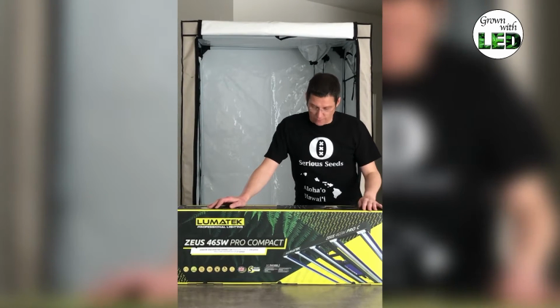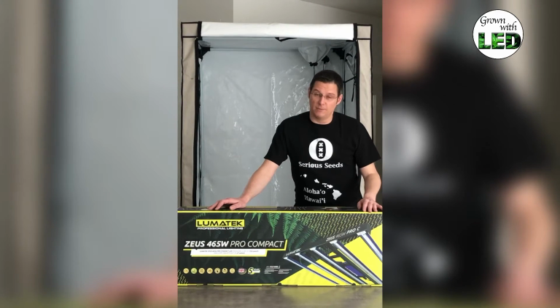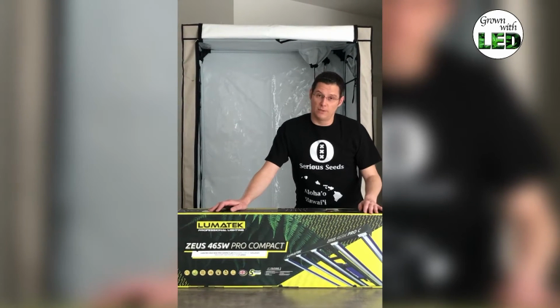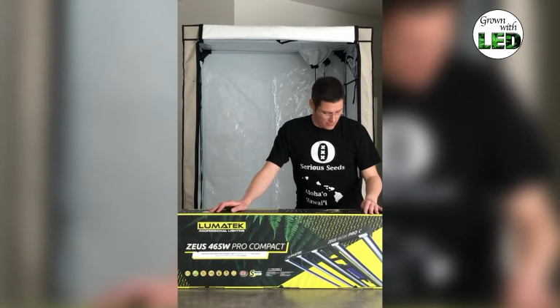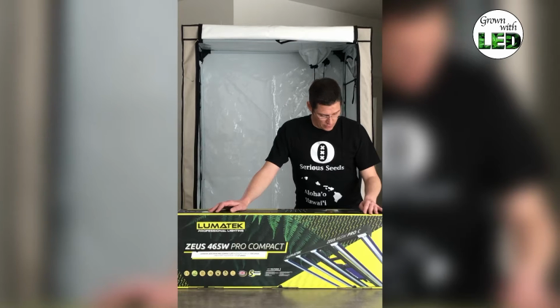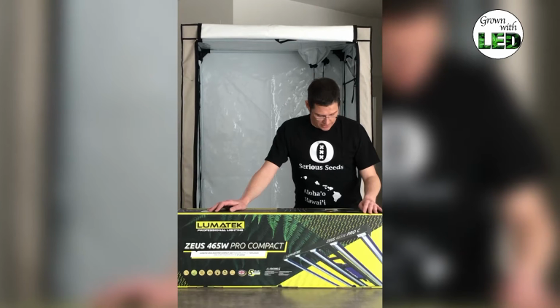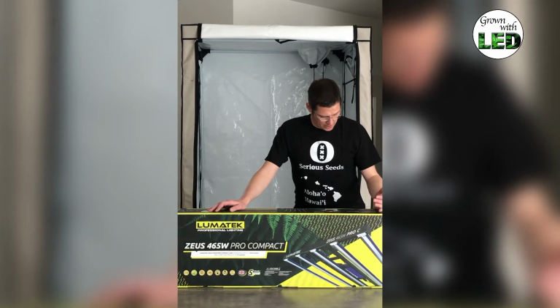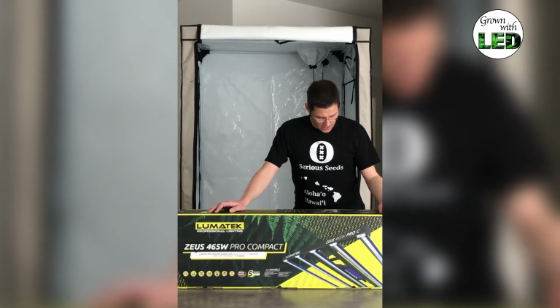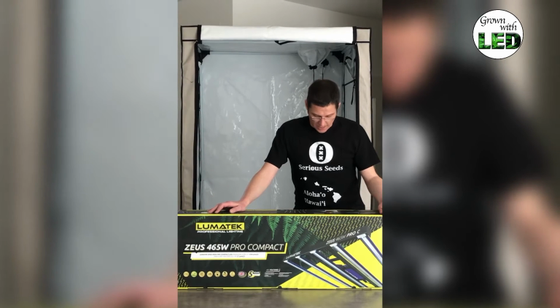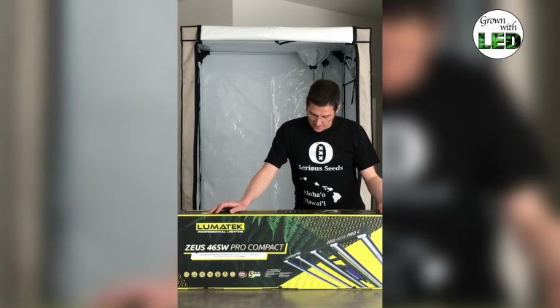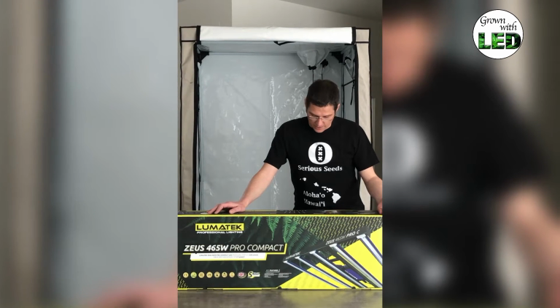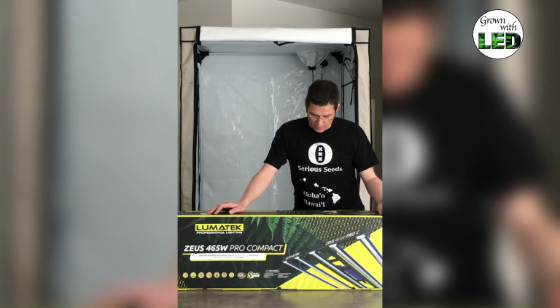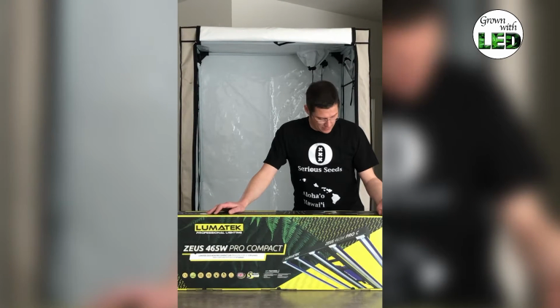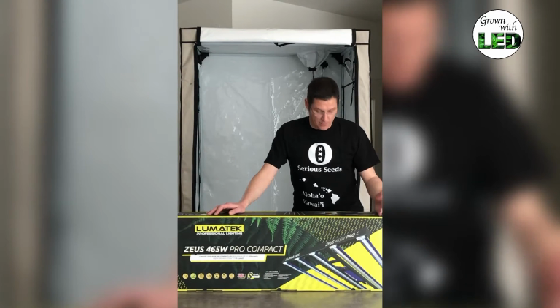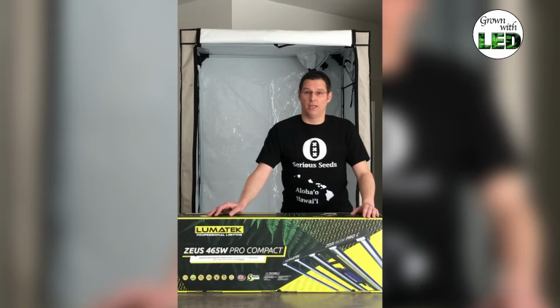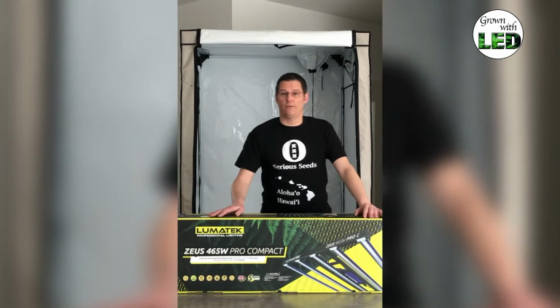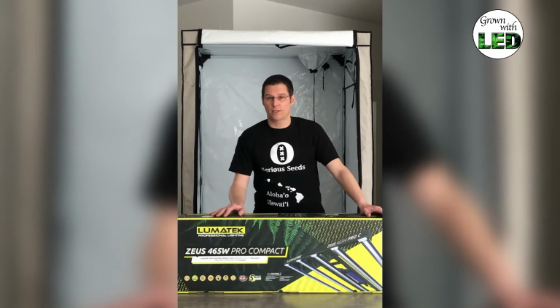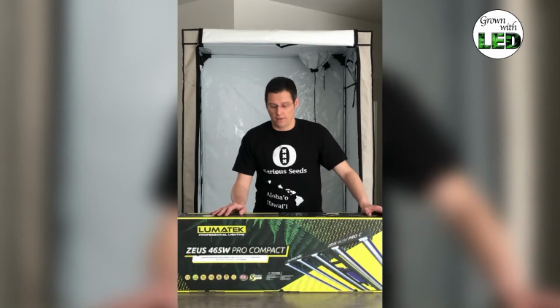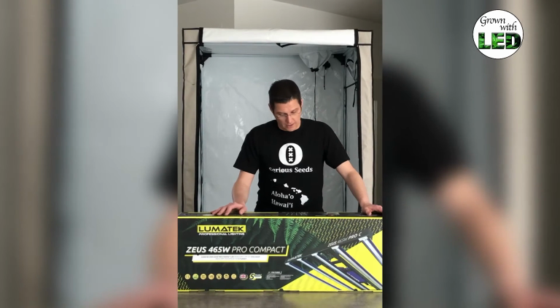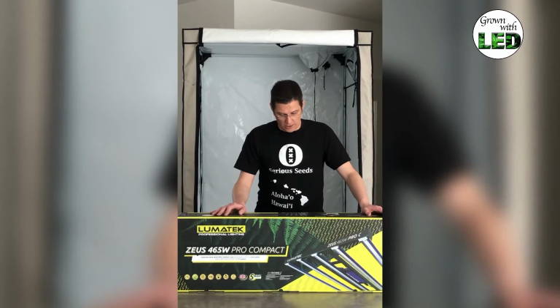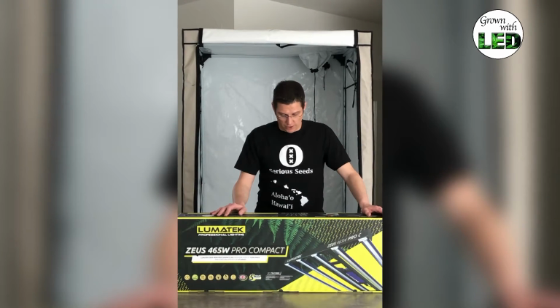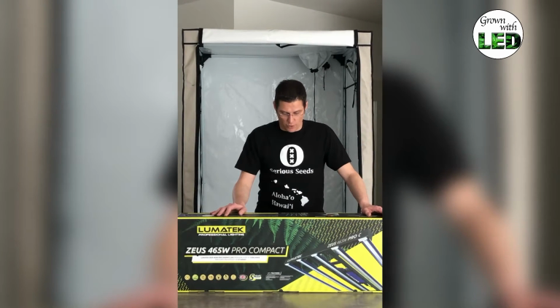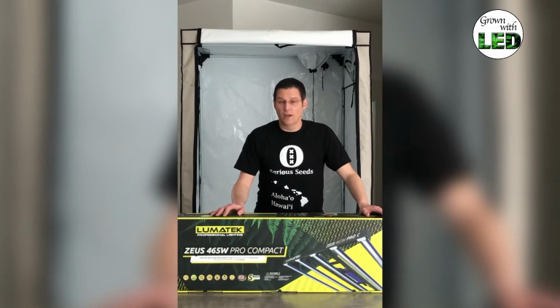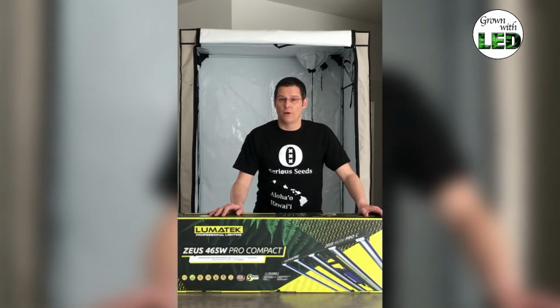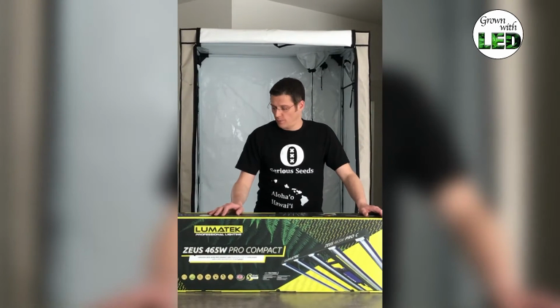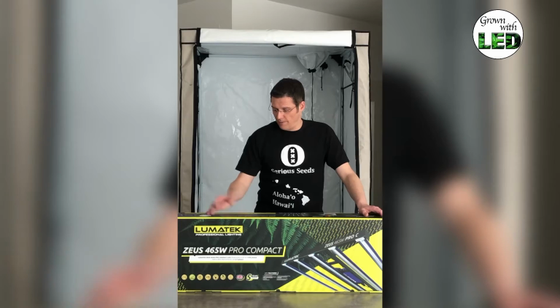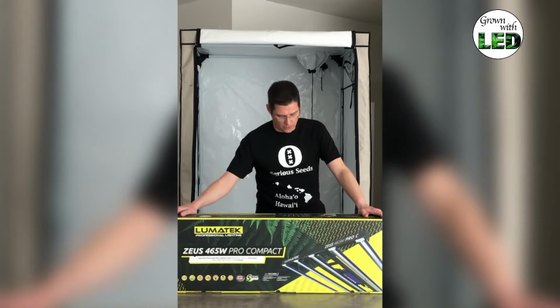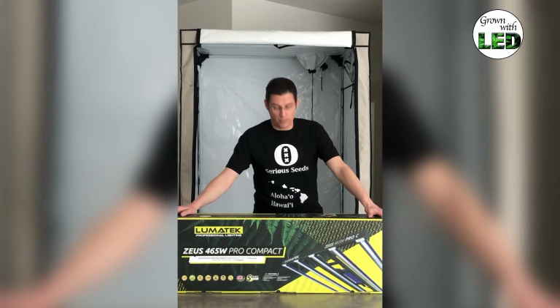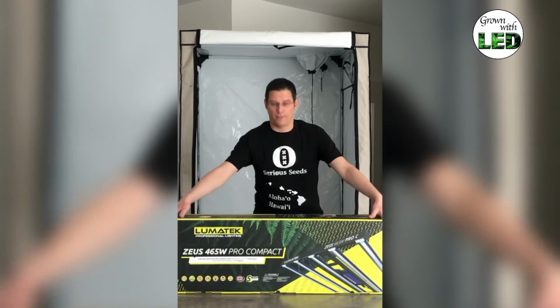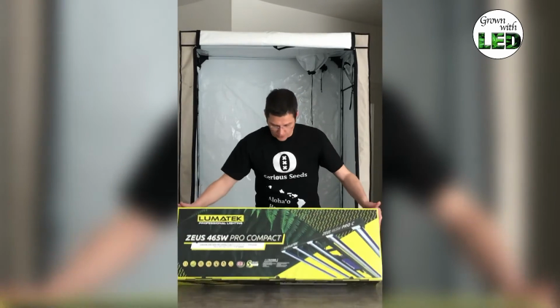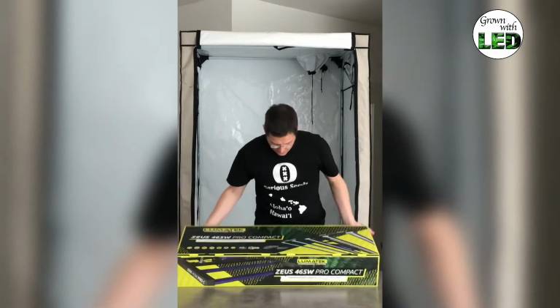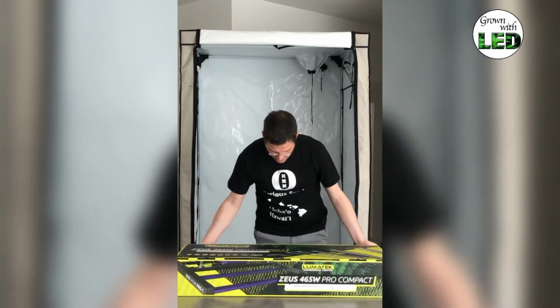What's also interesting is it's fully dimmable — the dimmer is included in the package. The replaceable LED bars are each 93 watts and can be exchanged if they're broken. They all come with a frame that has to be built up, so let's open it up.